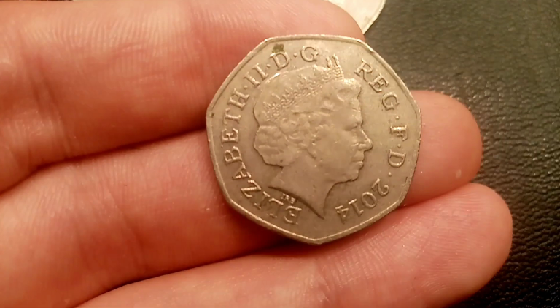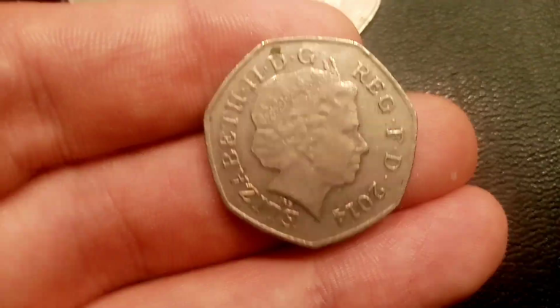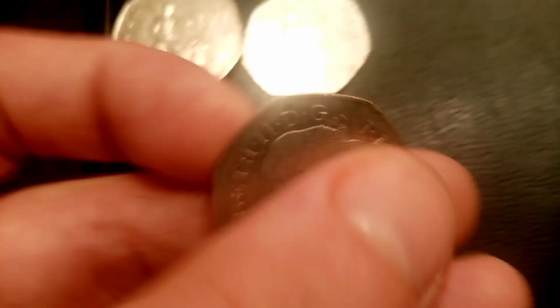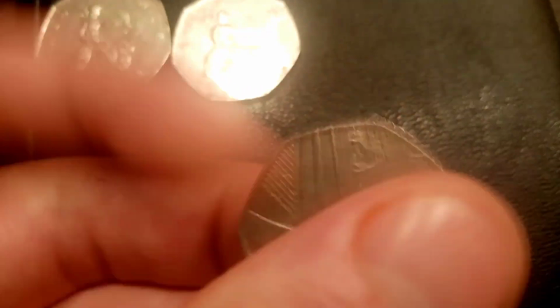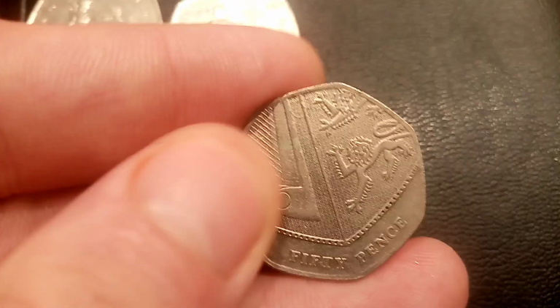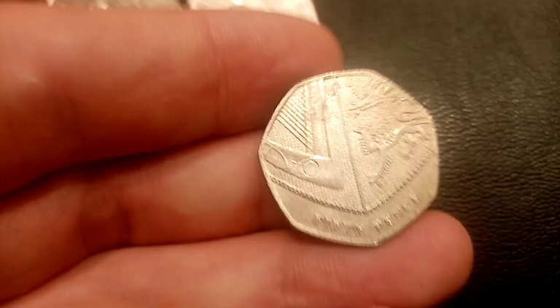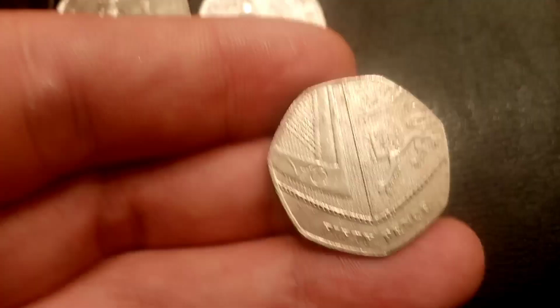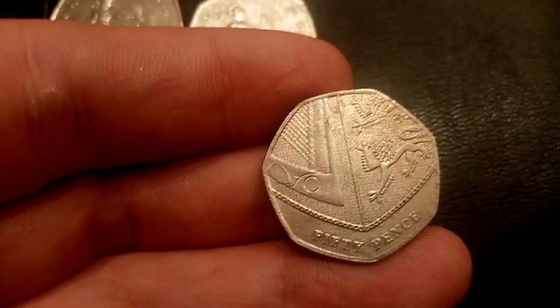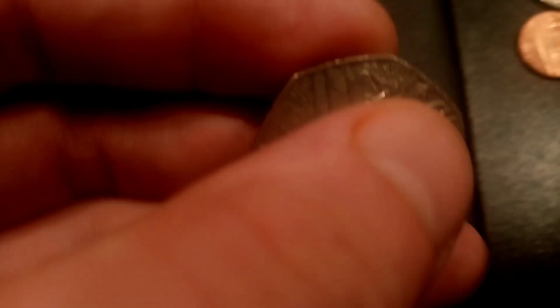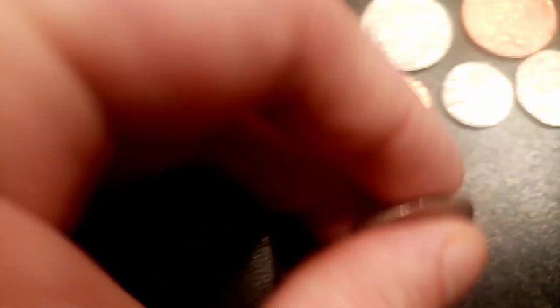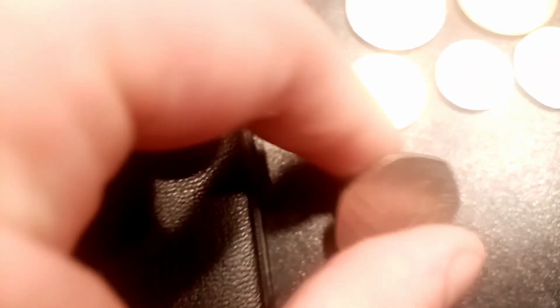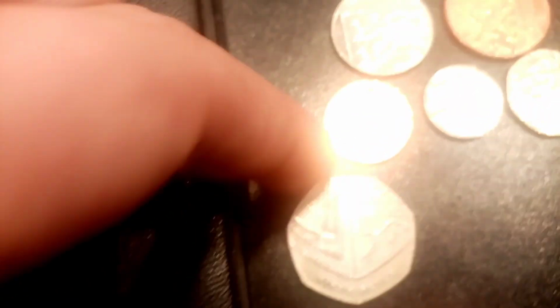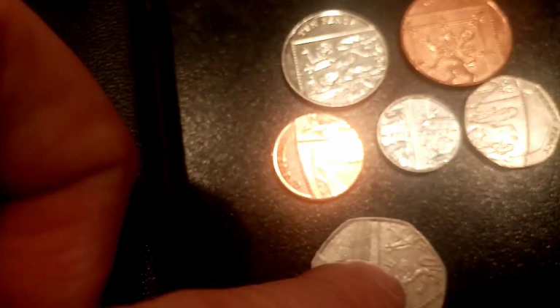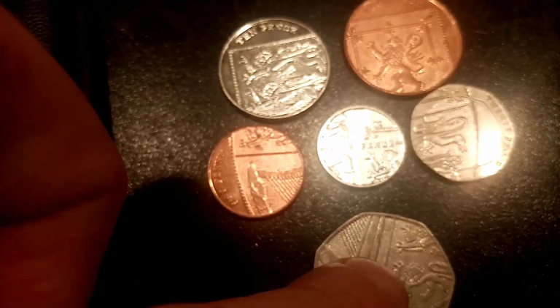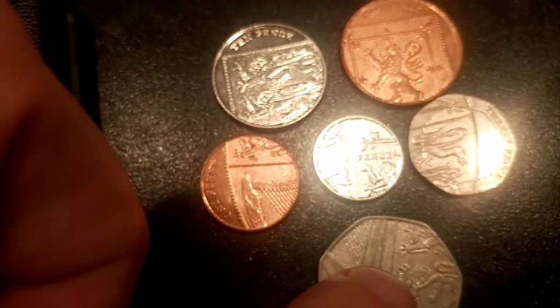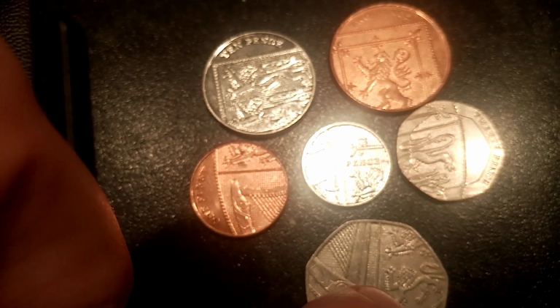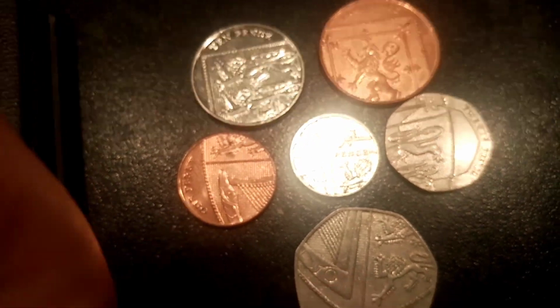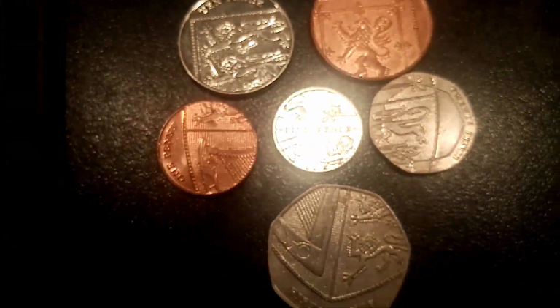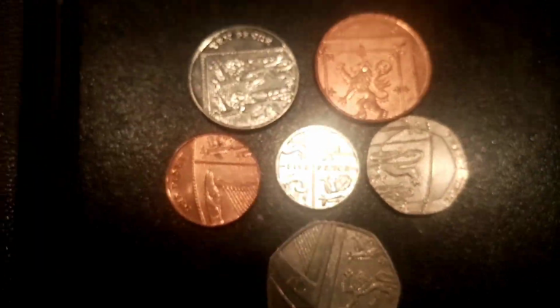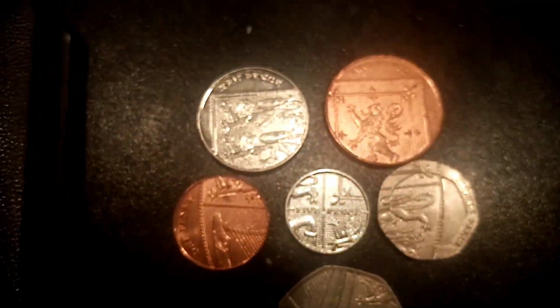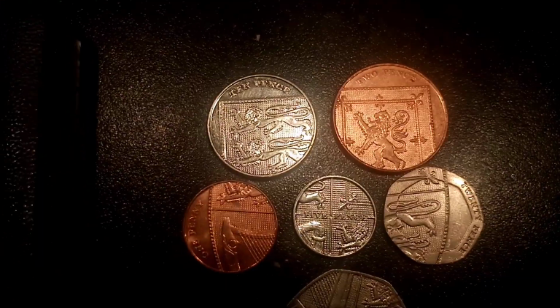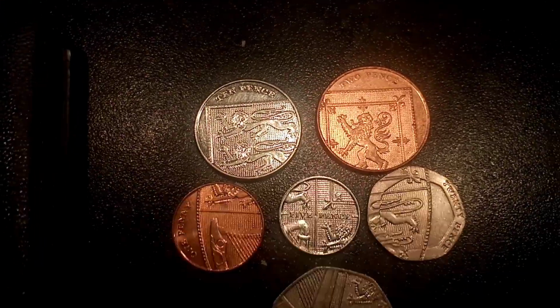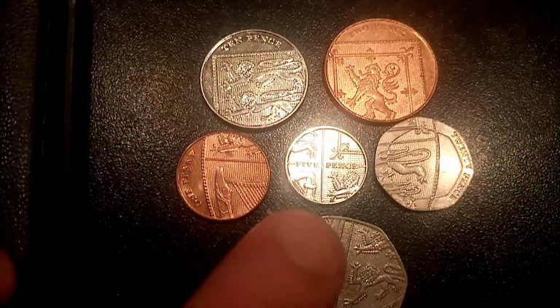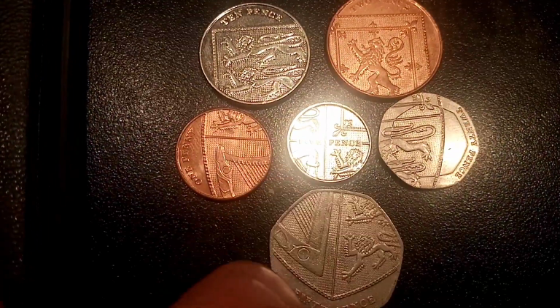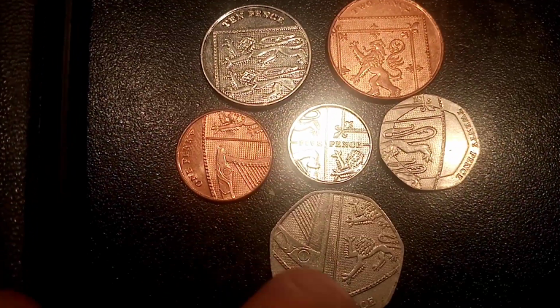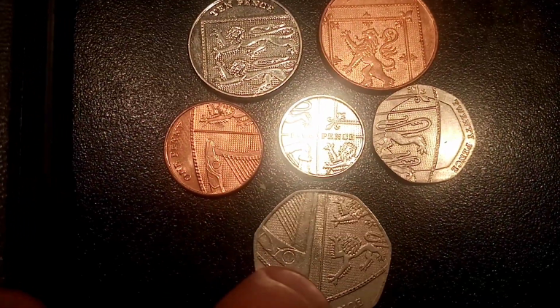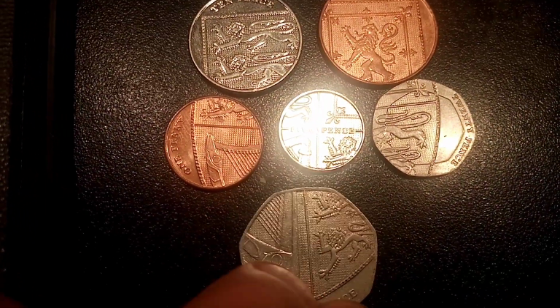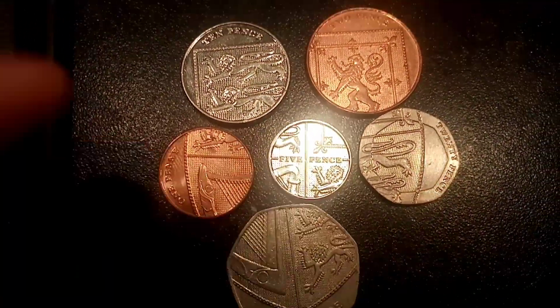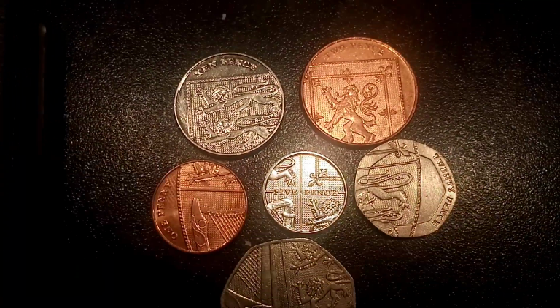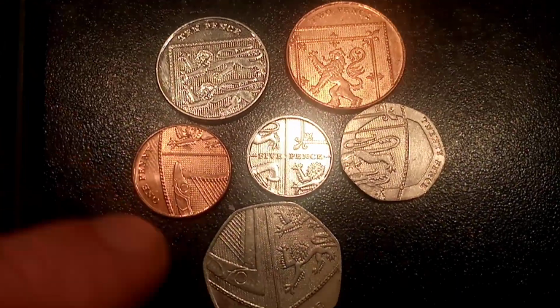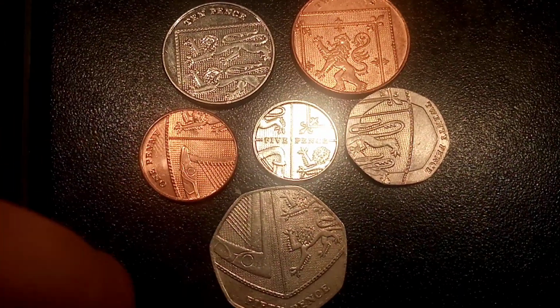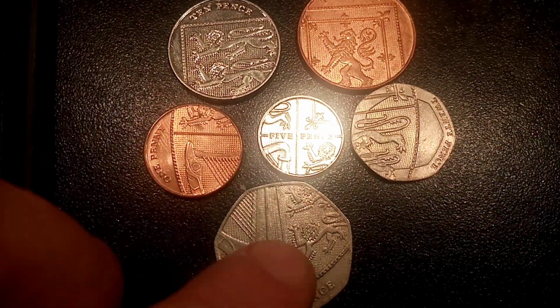So happy birthday, happy anniversary — 51 years of the 50p. And hopefully, here's to 51 more. Hope you enjoyed the video, guys, and as always, thanks for watching.